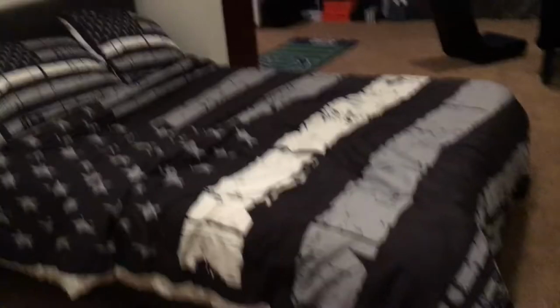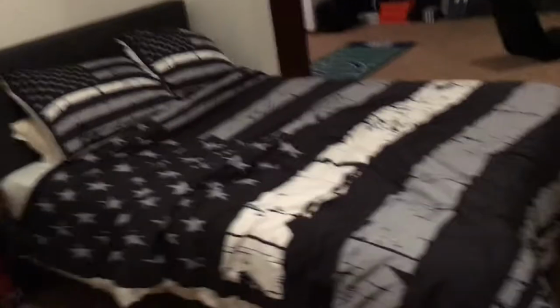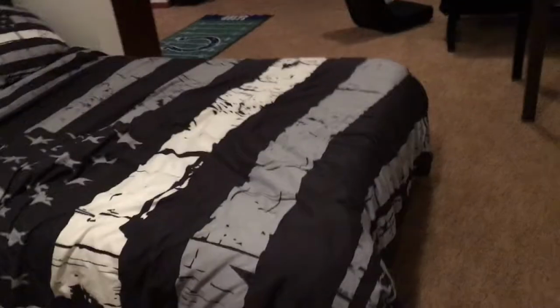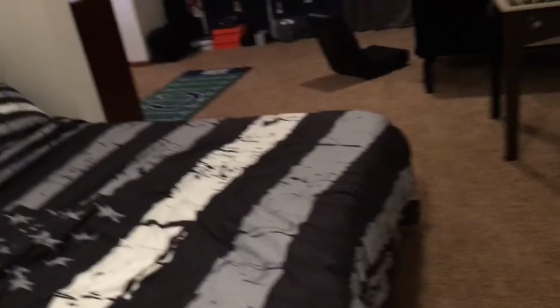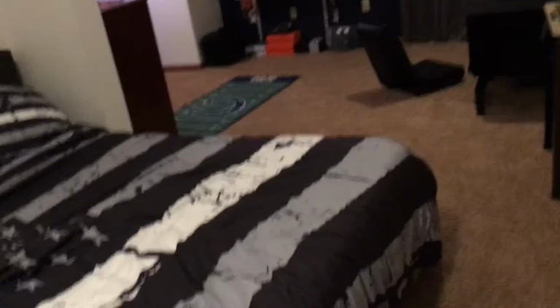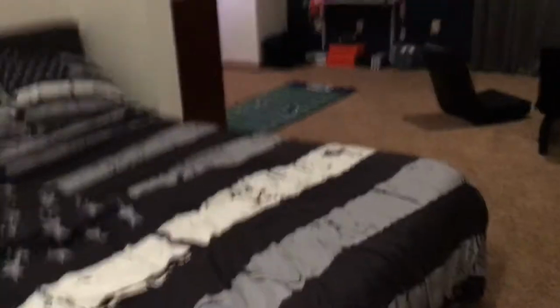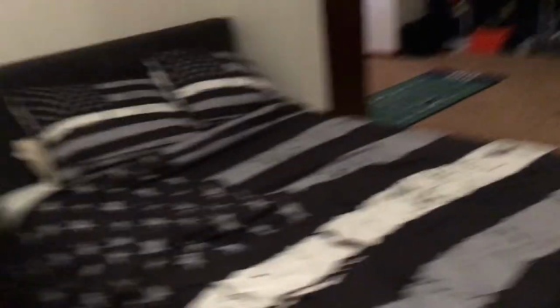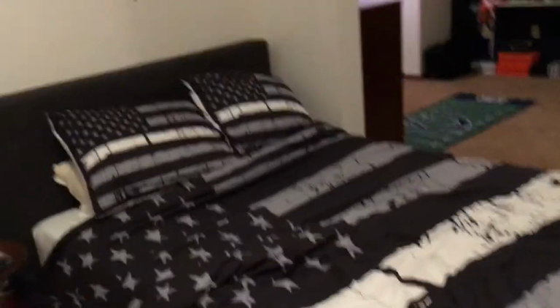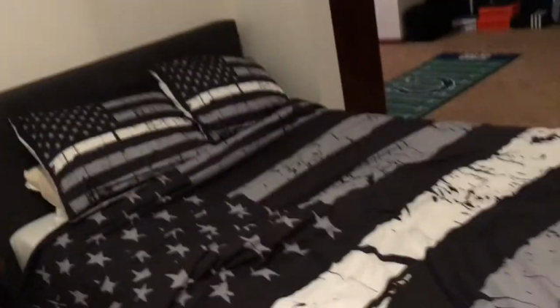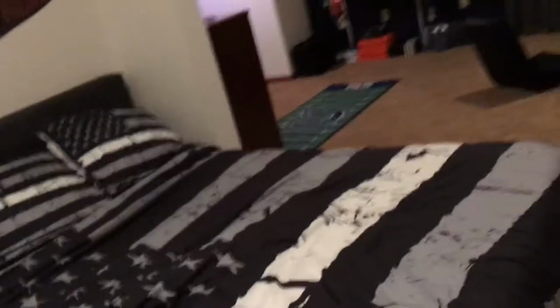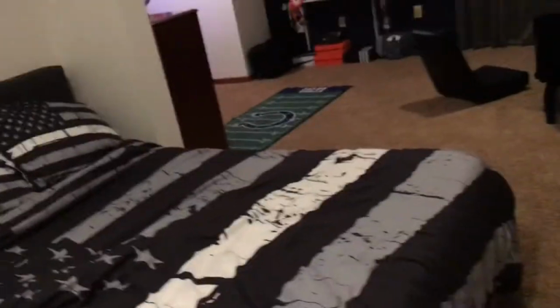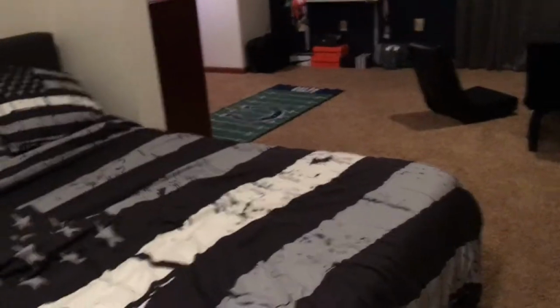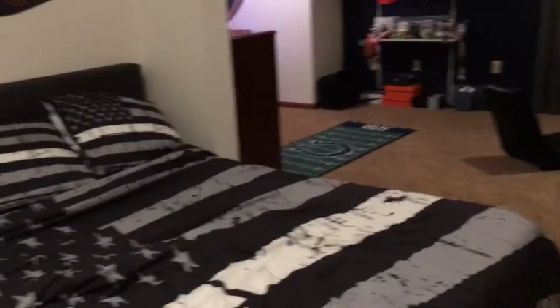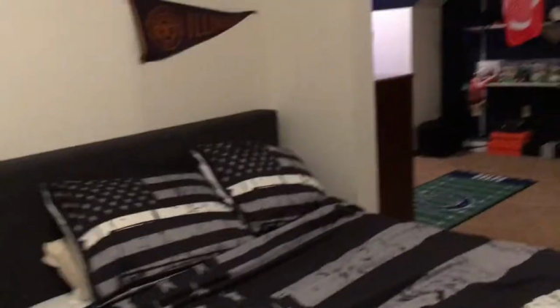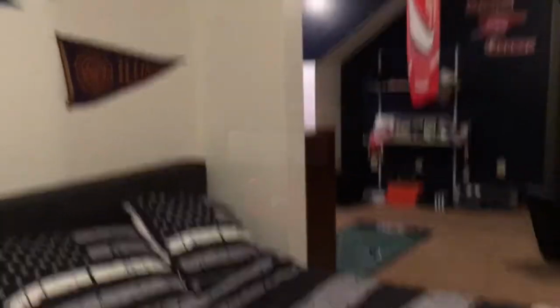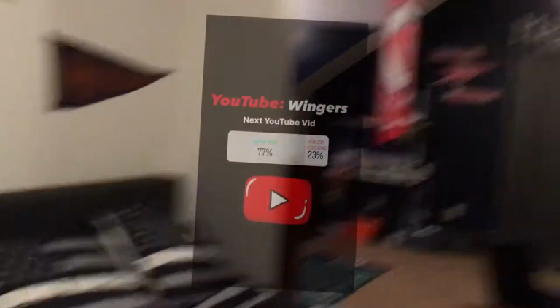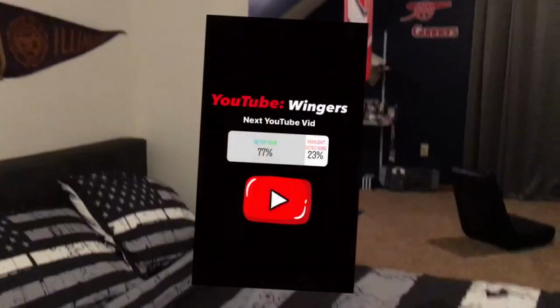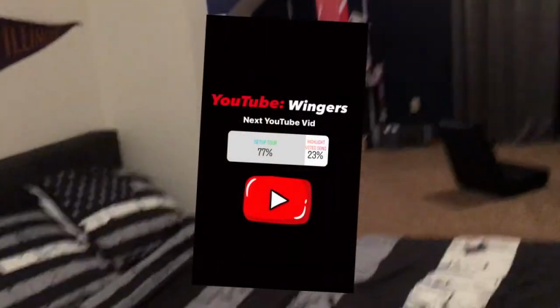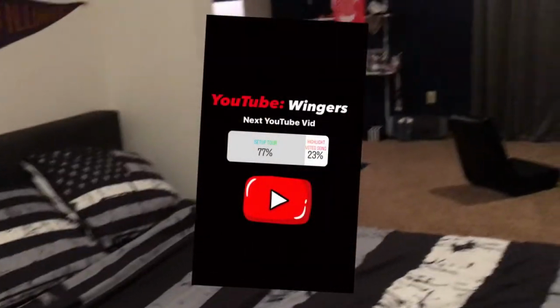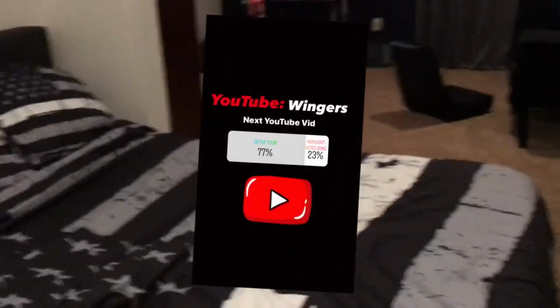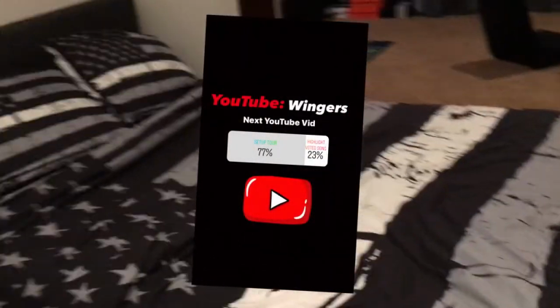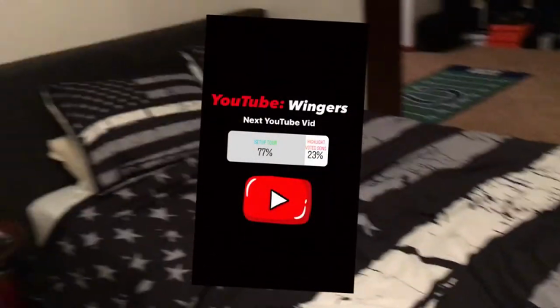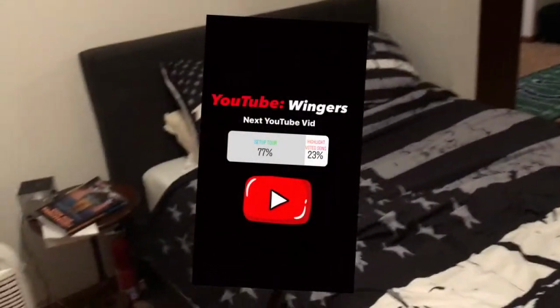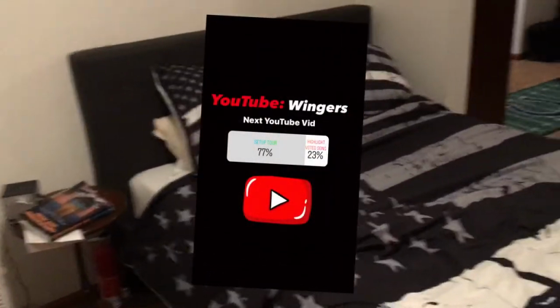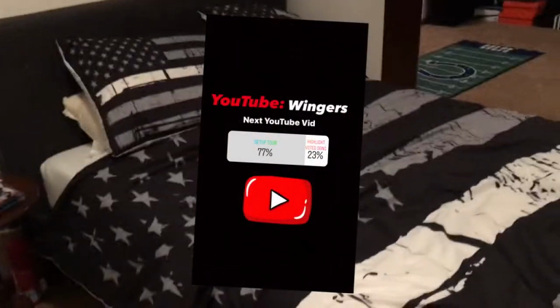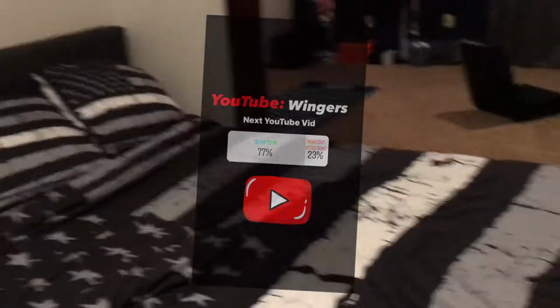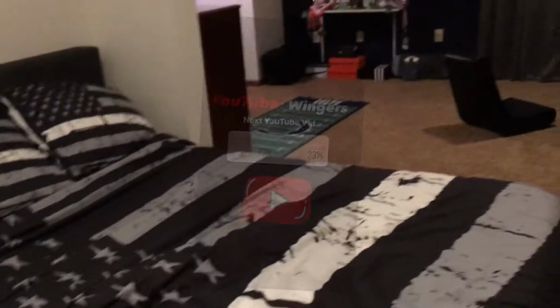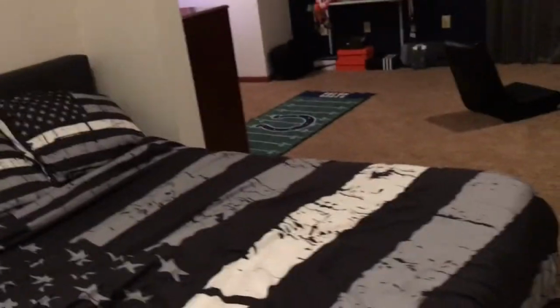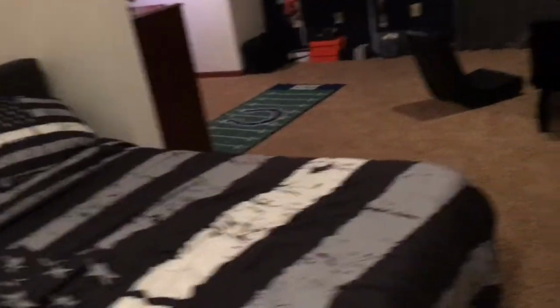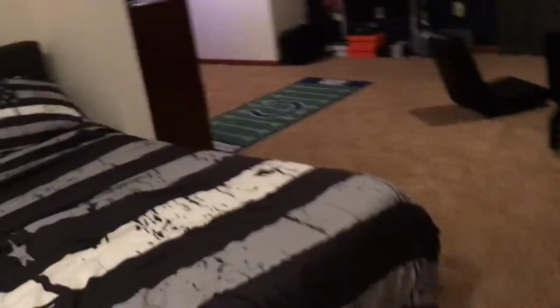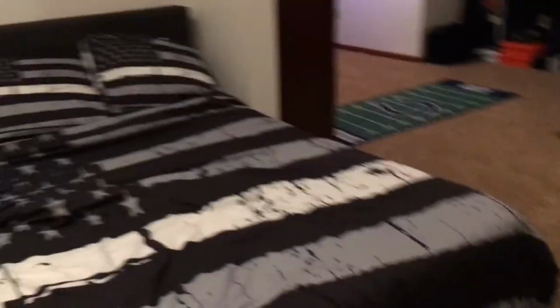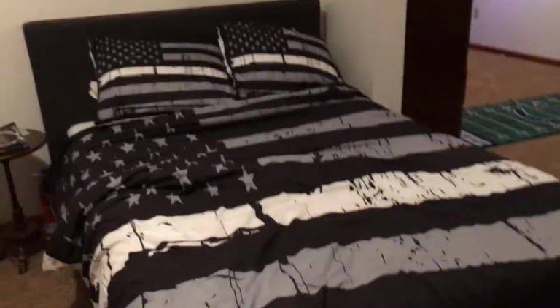What's going on guys, it's Wieners here. This is going to be my setup tour. I did a poll on Instagram — highlight video or setup video — and it ended up being for the setup, so I thought I would do a video on it.